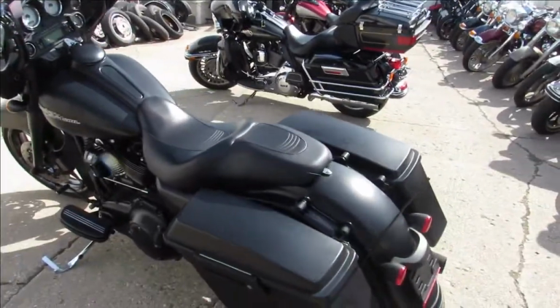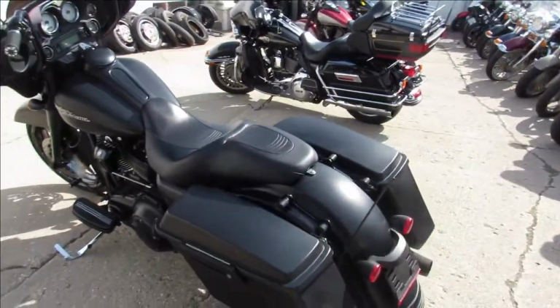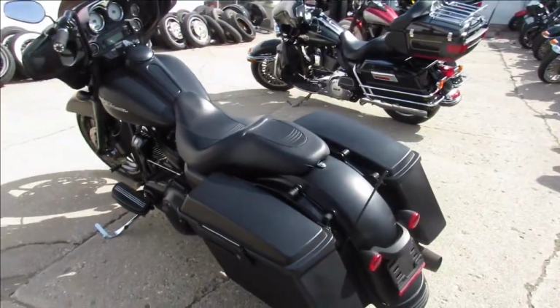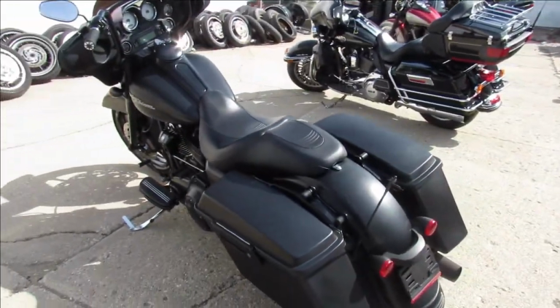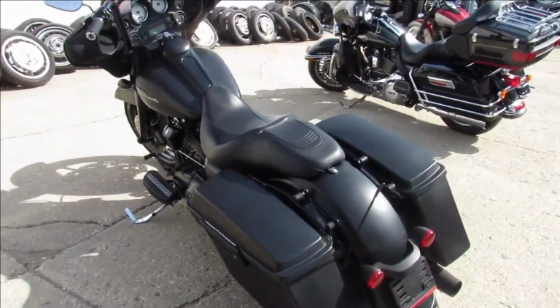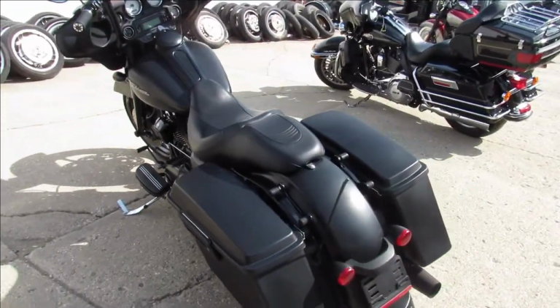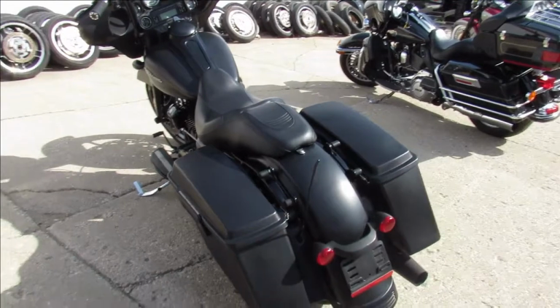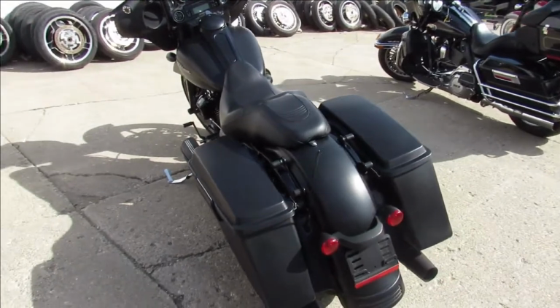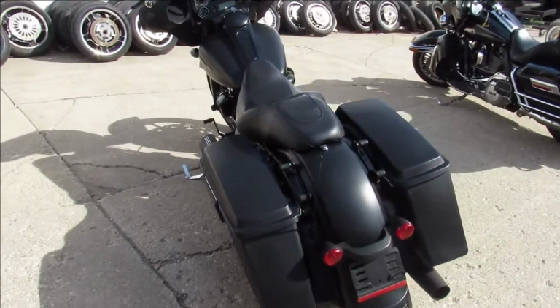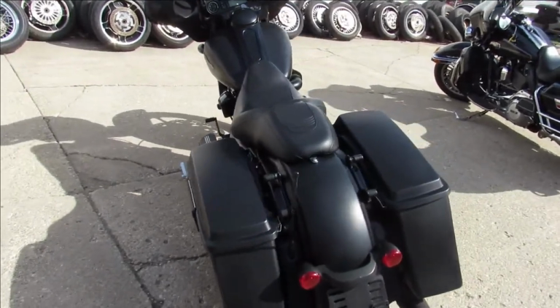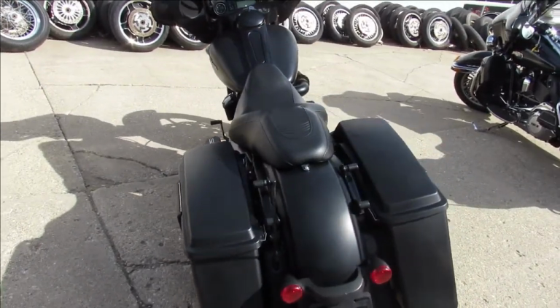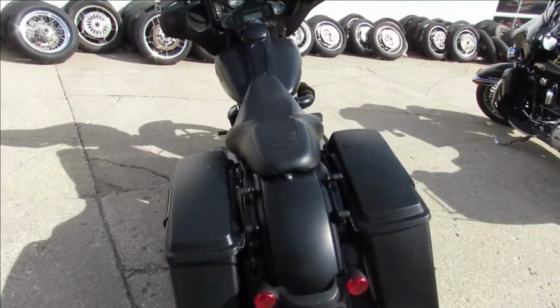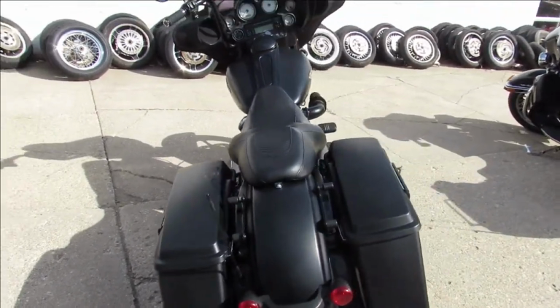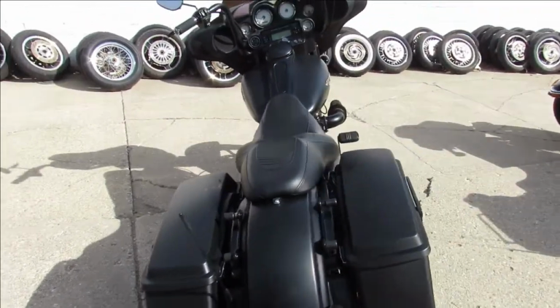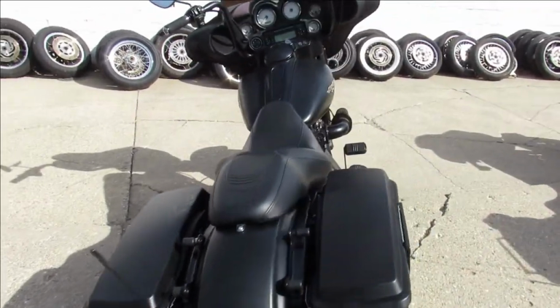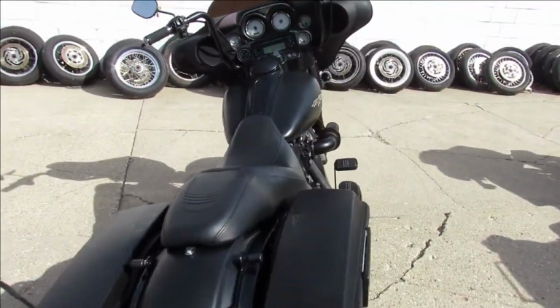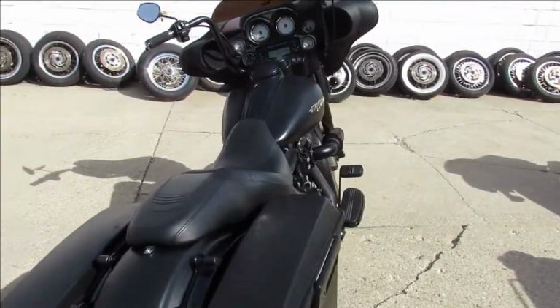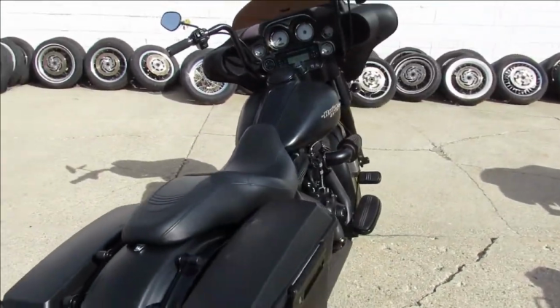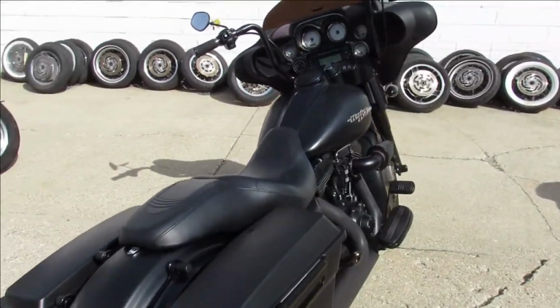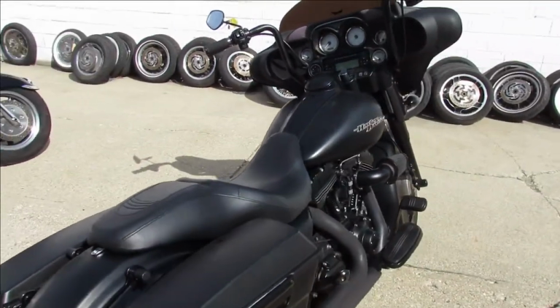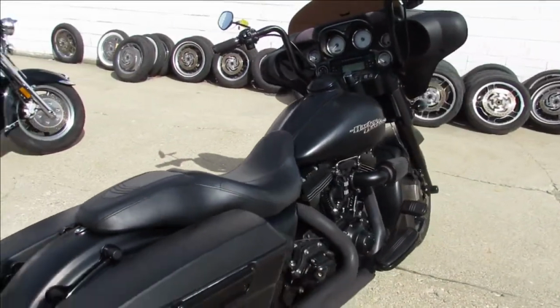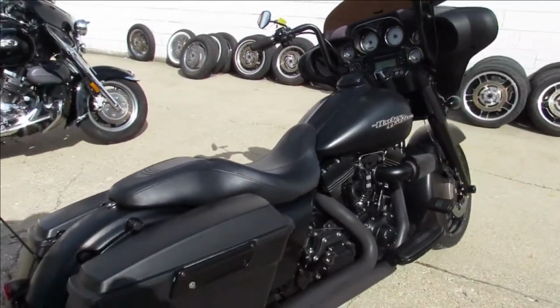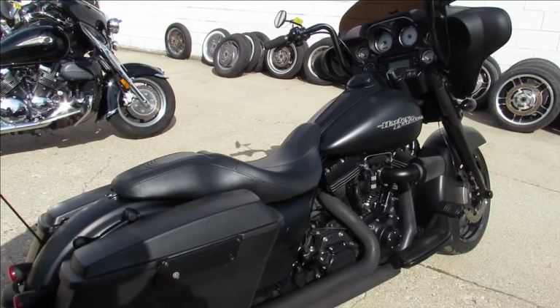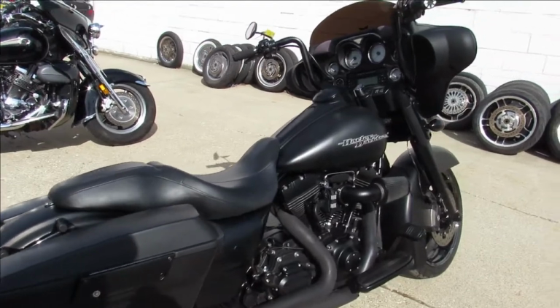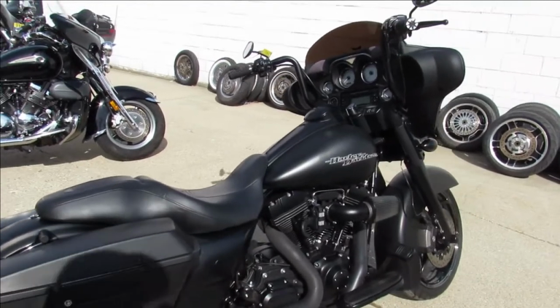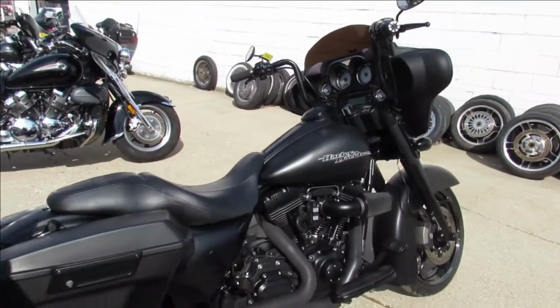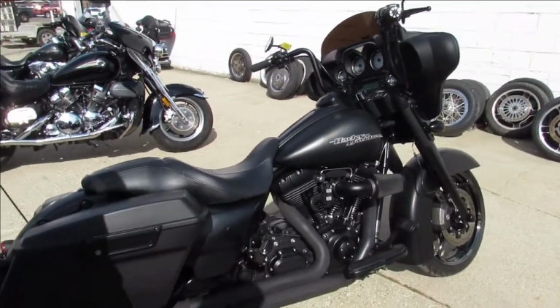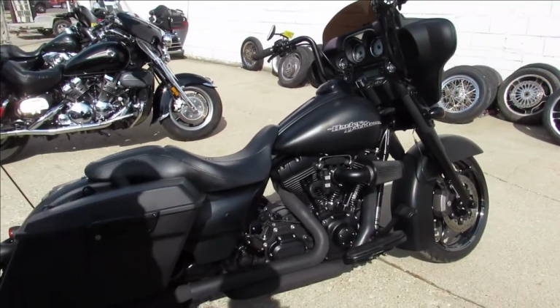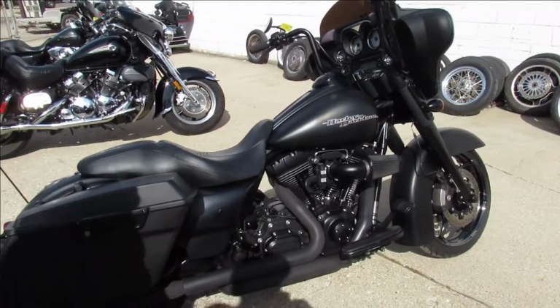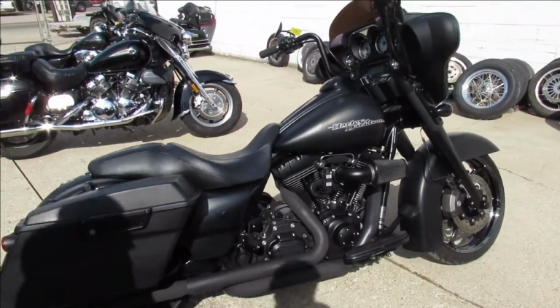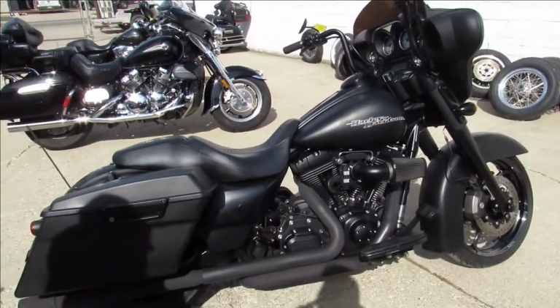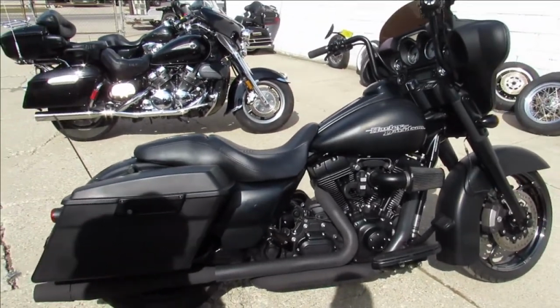It's just been serviced at the dealership — all the fluids have been changed. This thing is ready to ride. It's a great bike for the money, guys. Buy with confidence. 2013 Street Glide, twelve thousand nine hundred dollars.